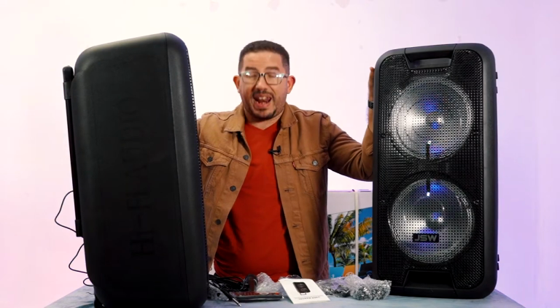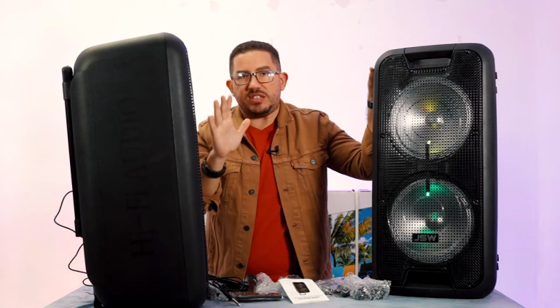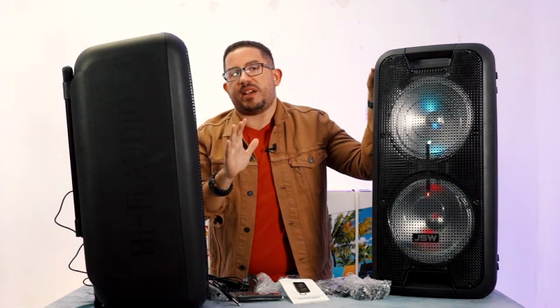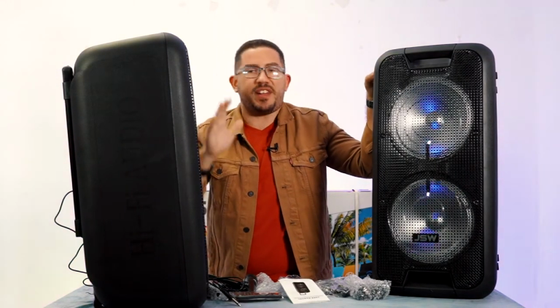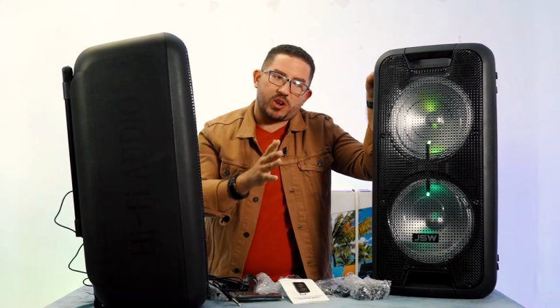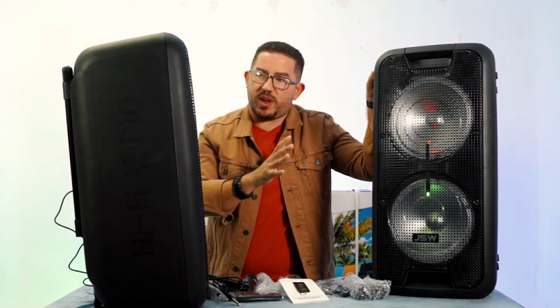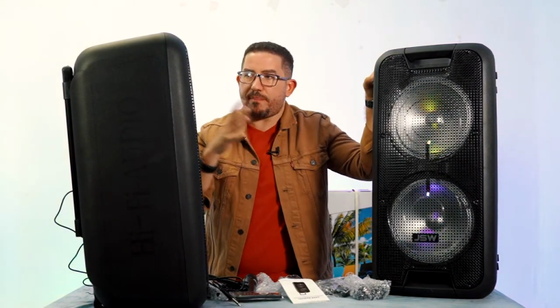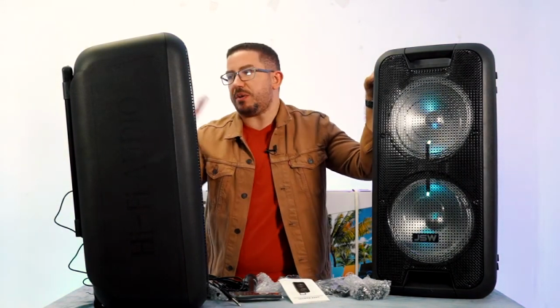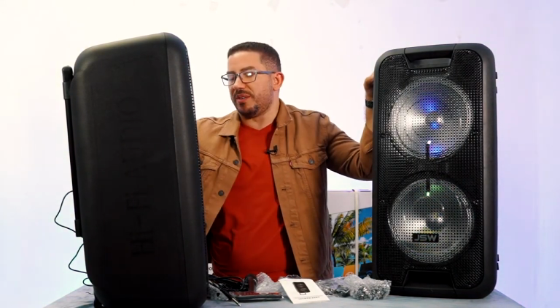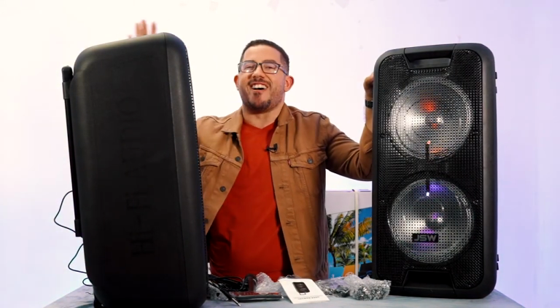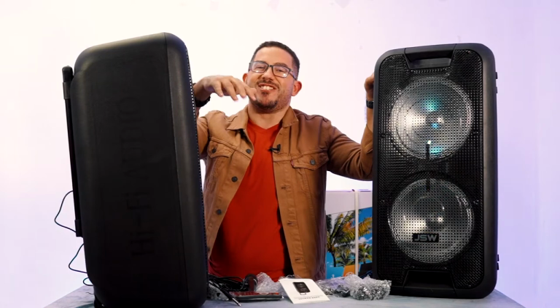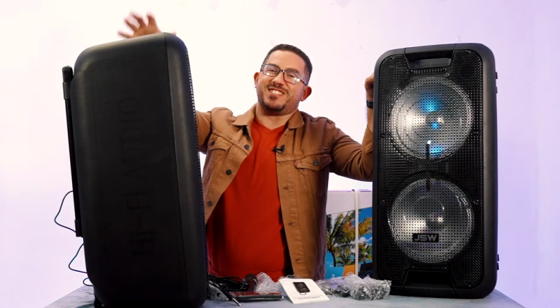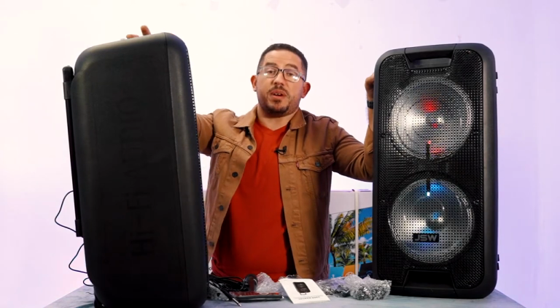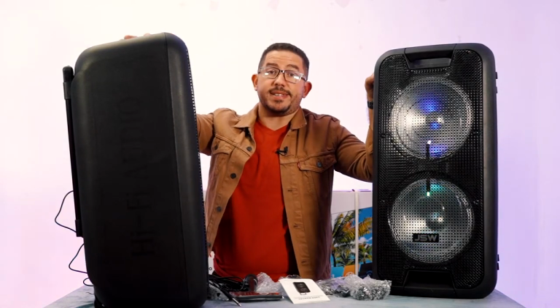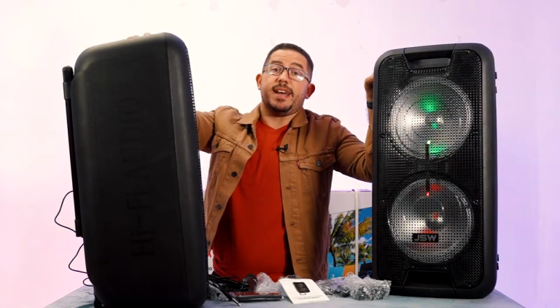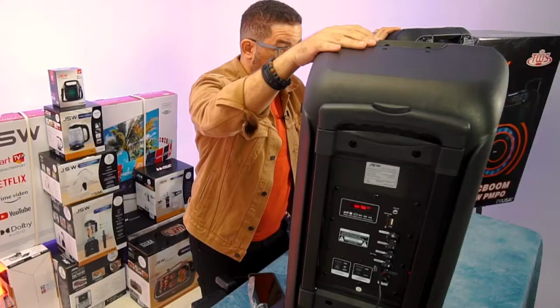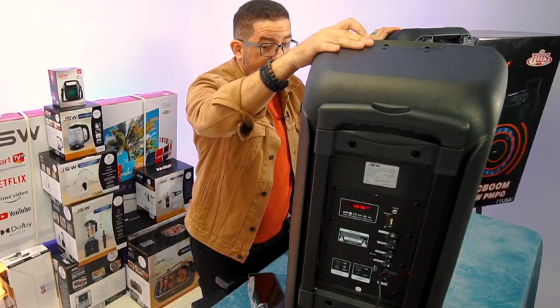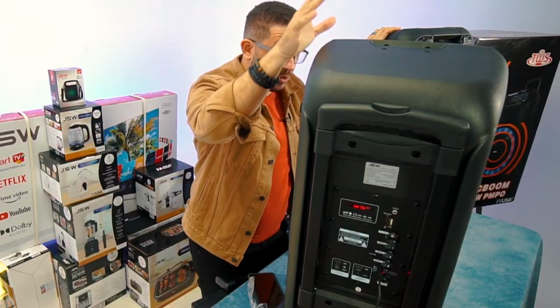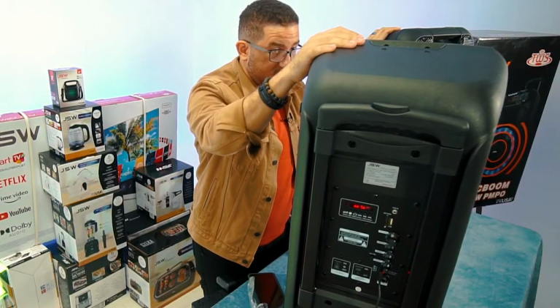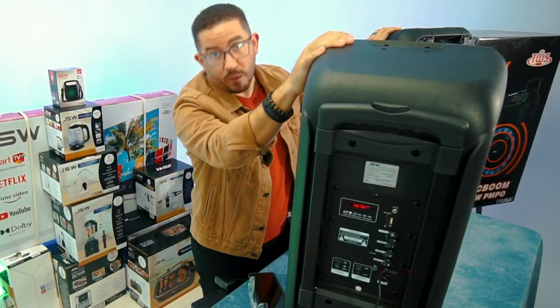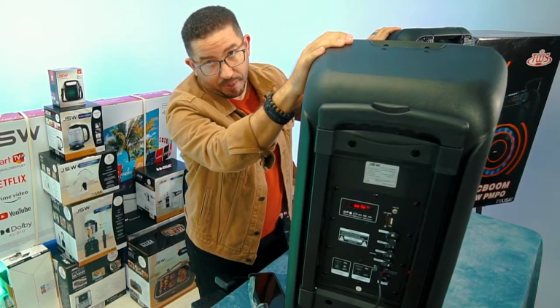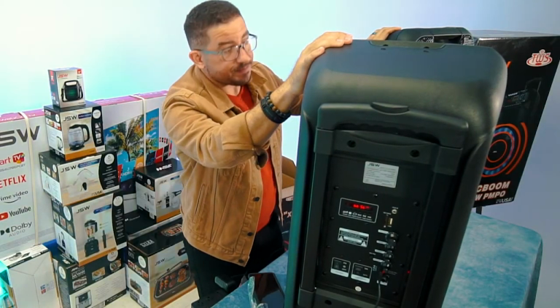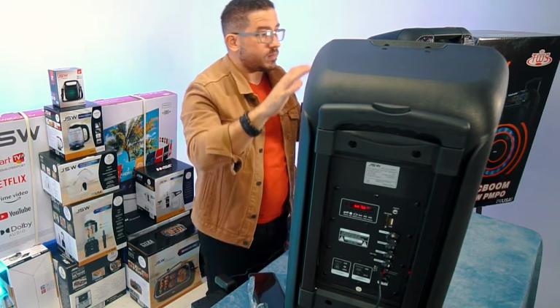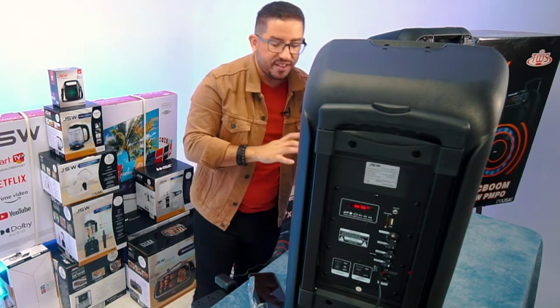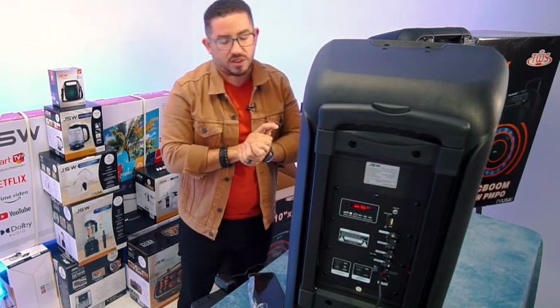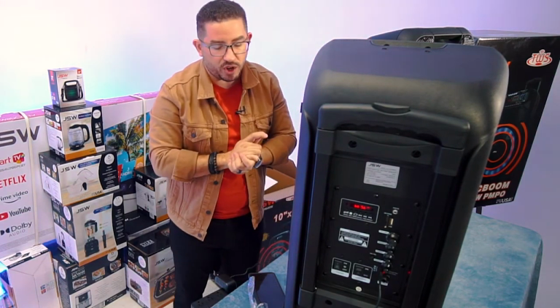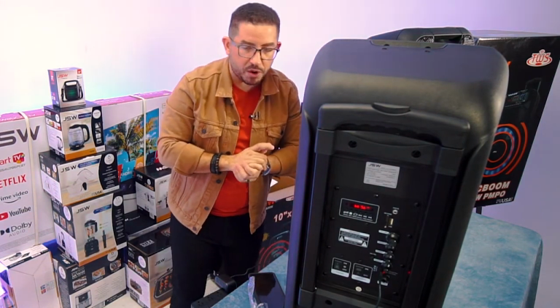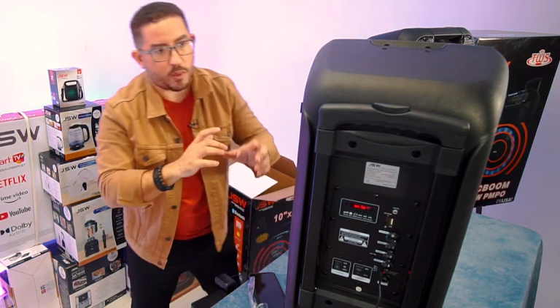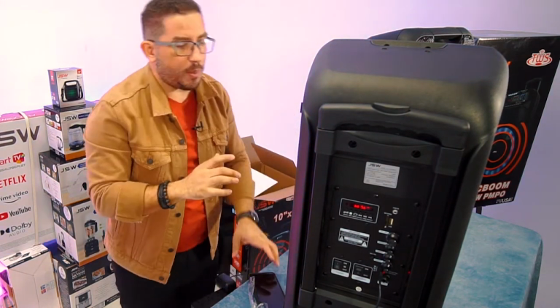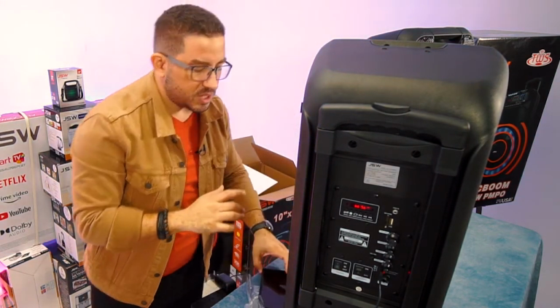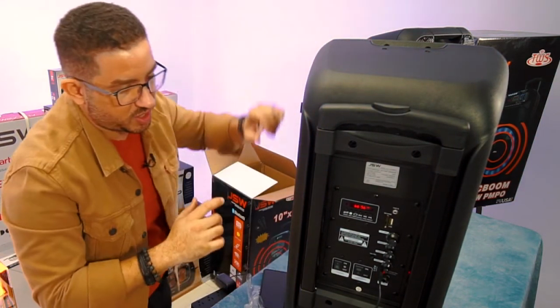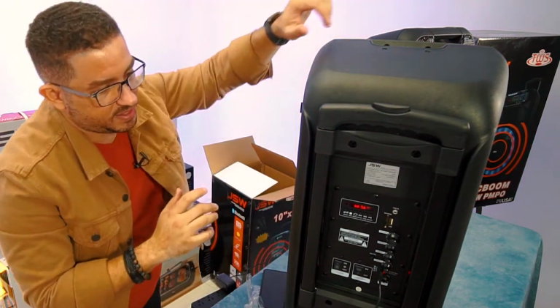I had to see that for myself. The guys talked about it when they mentioned the speakers to me and I said you can't do that — but they can, and it worked, and it was amazing, and I was very impressed. Had to start with that. But we're going to go around the back and talk about some of the specs on the back of this thing.